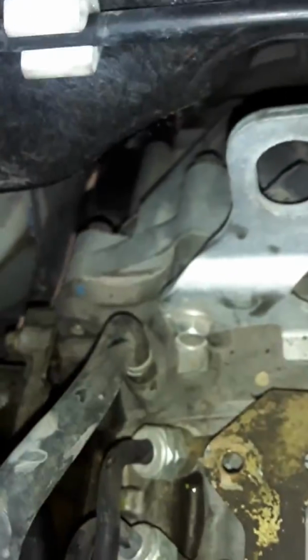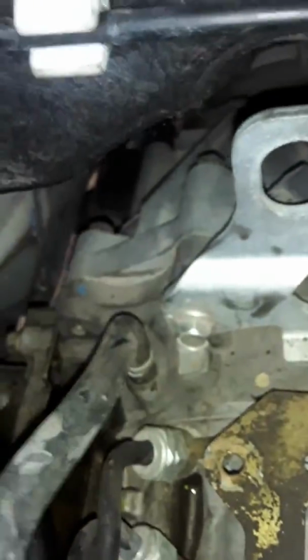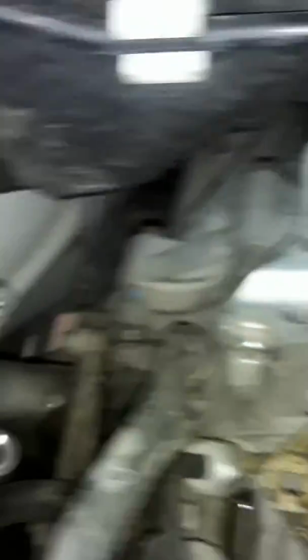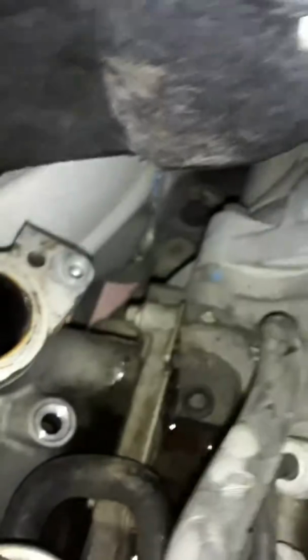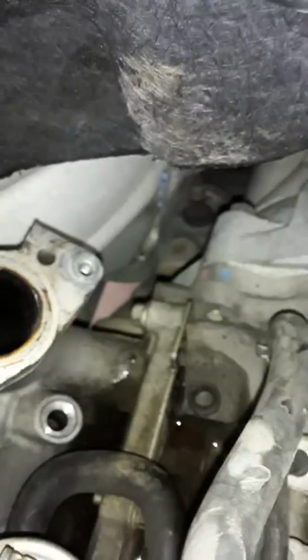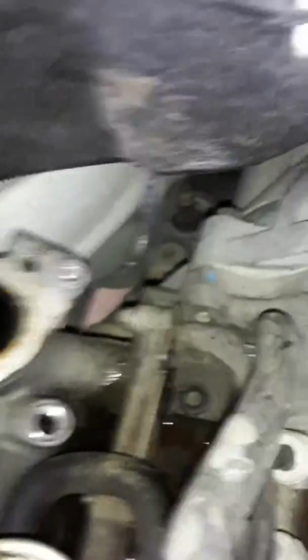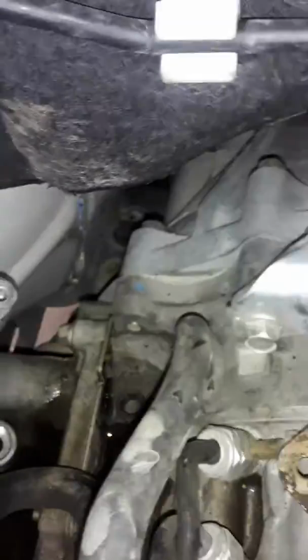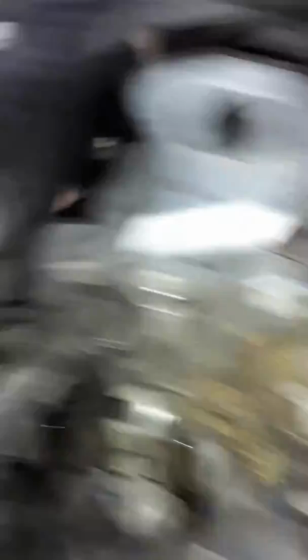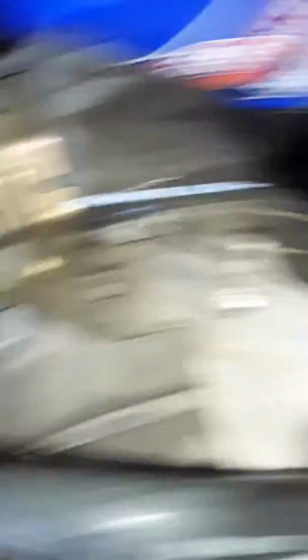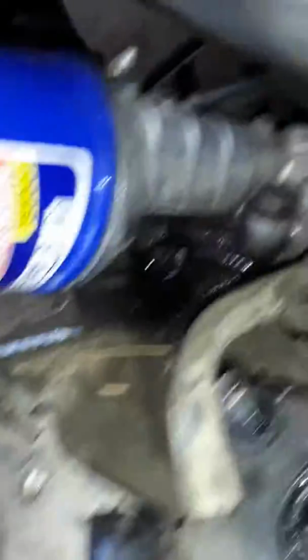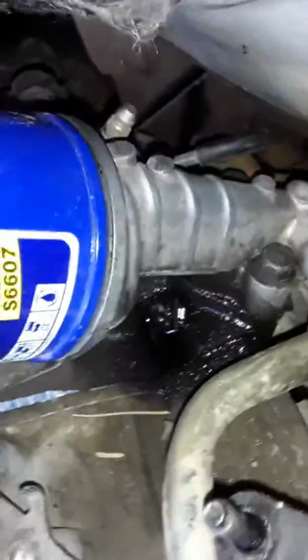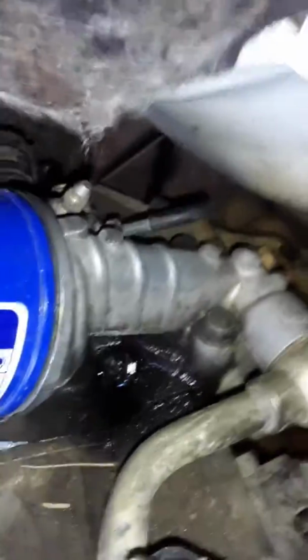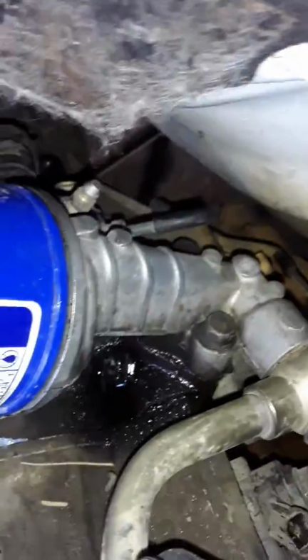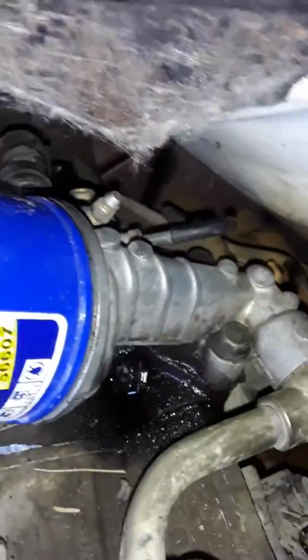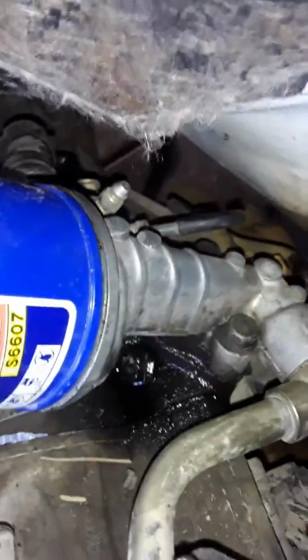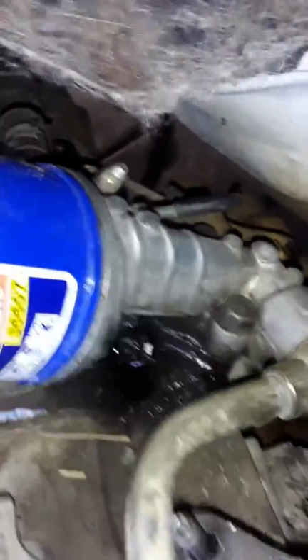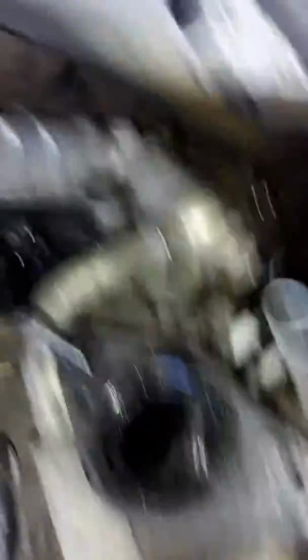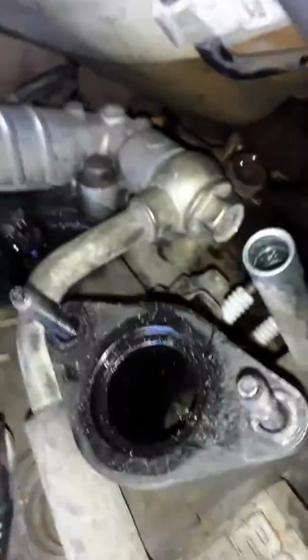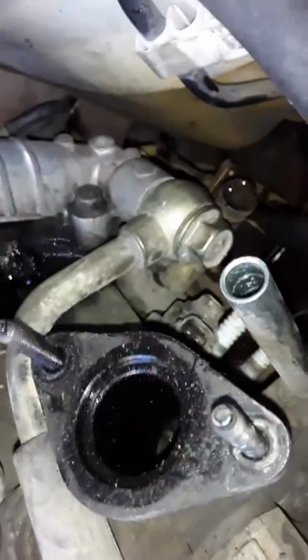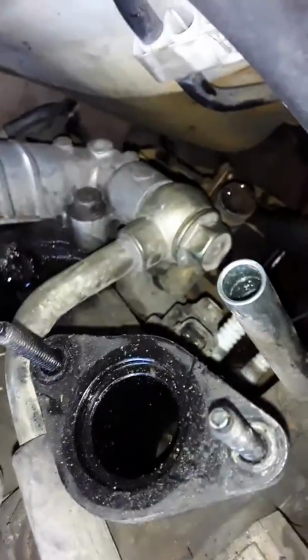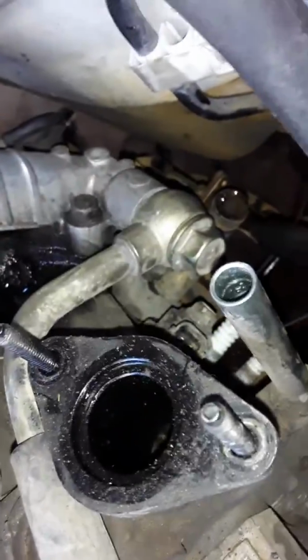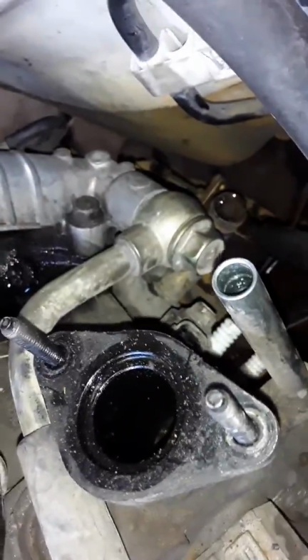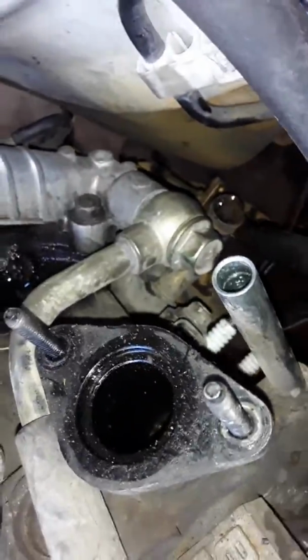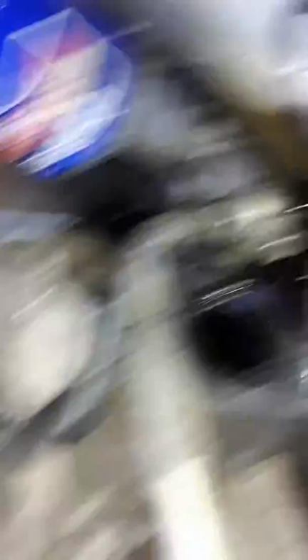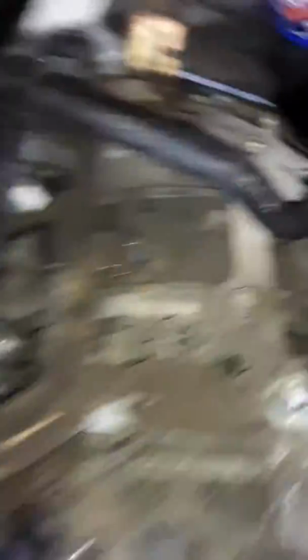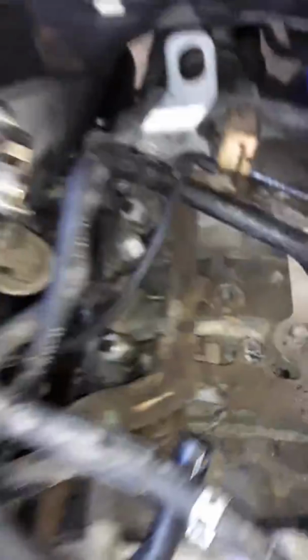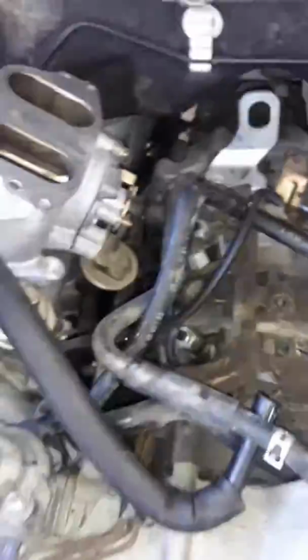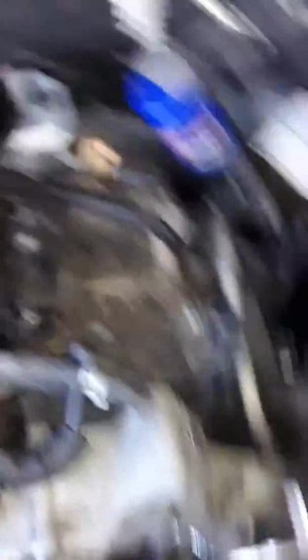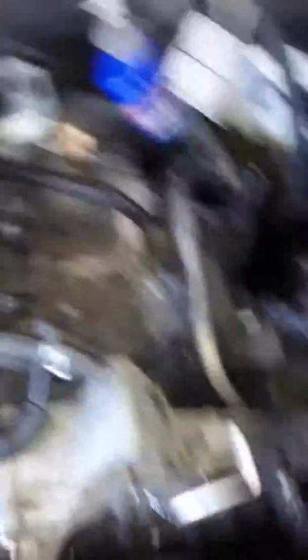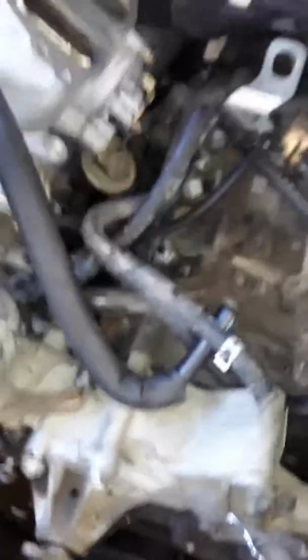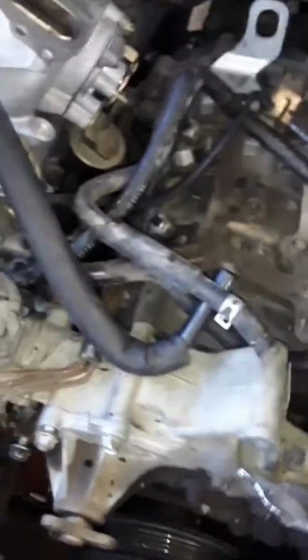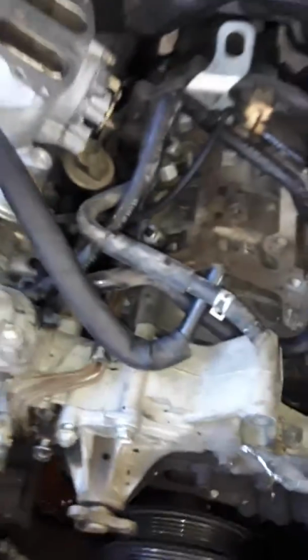Bell housing bolts are back there — you got those two, you got another one back behind there, and then you got ones to hold on your starter and two on opposite ends at the bottom.